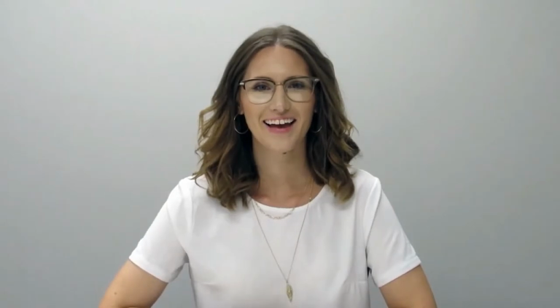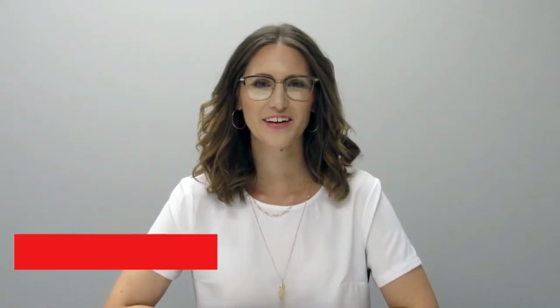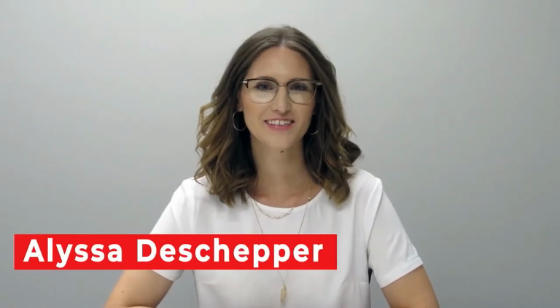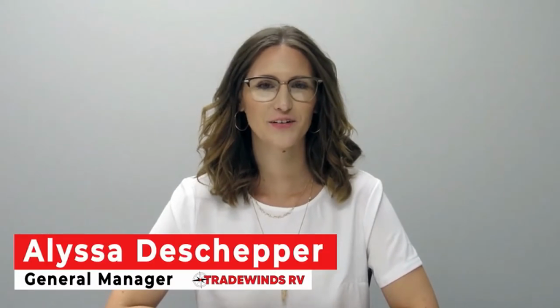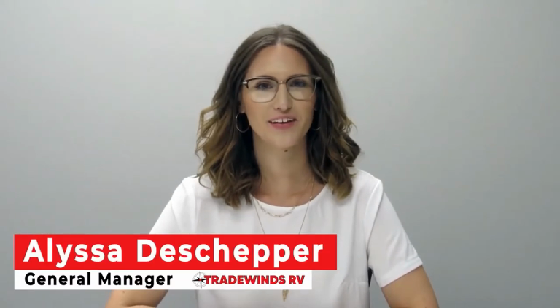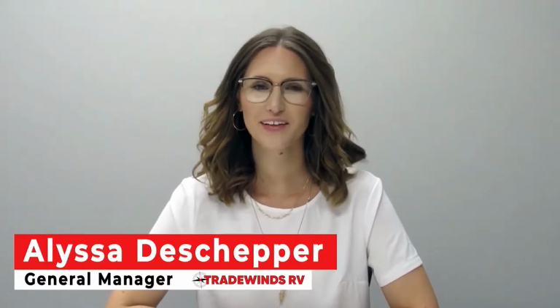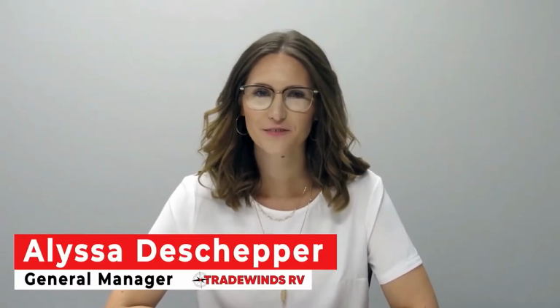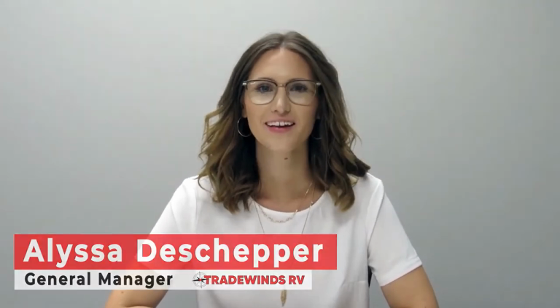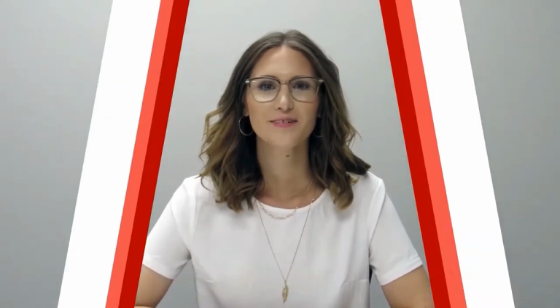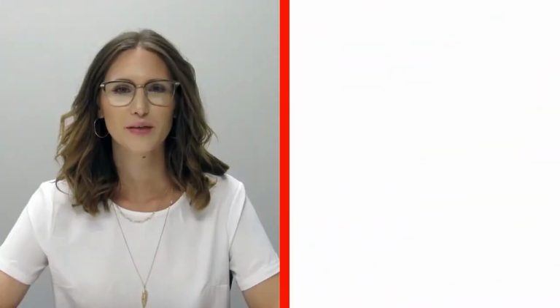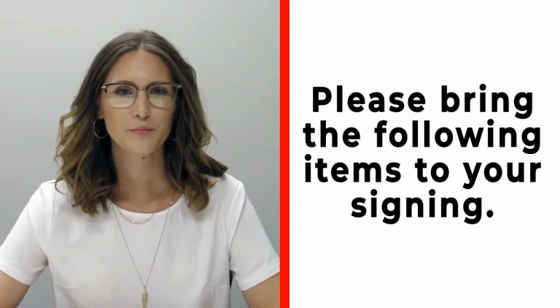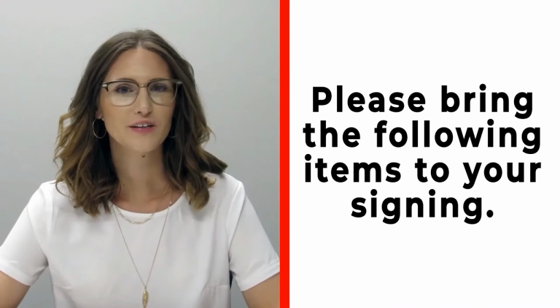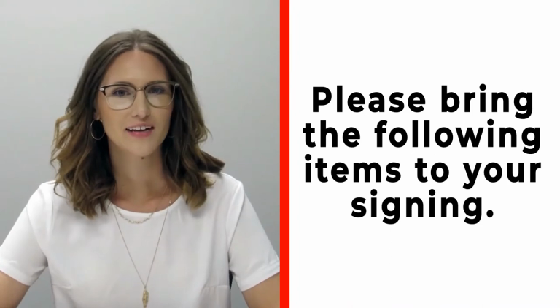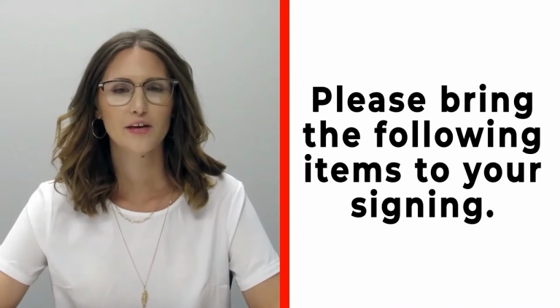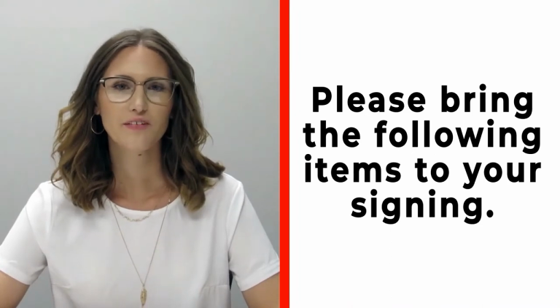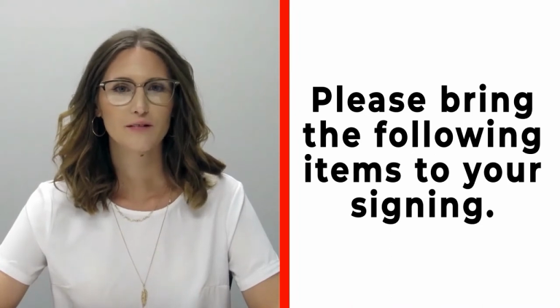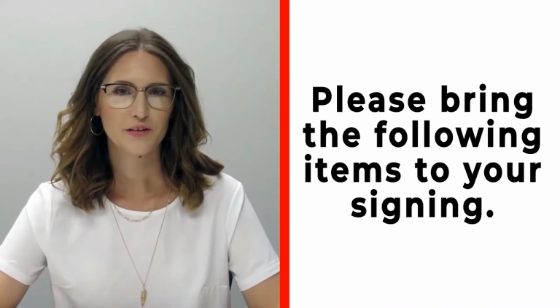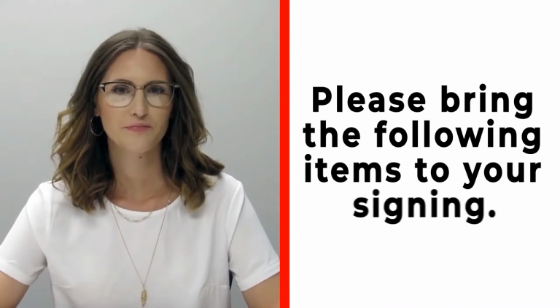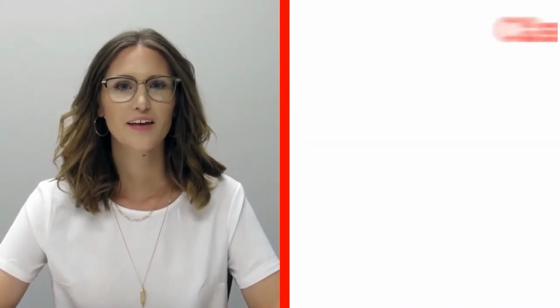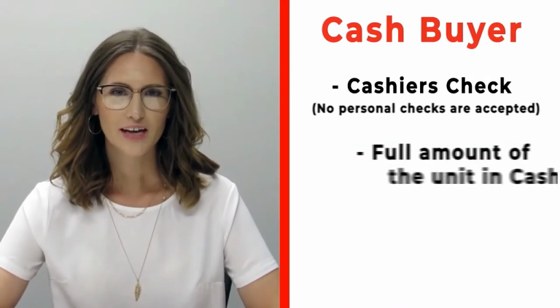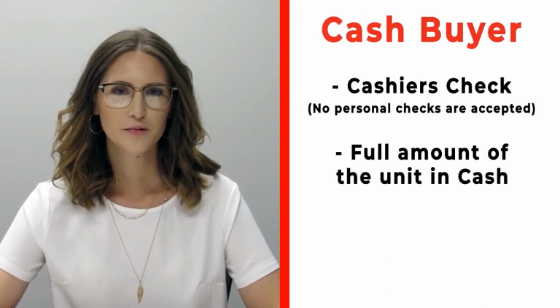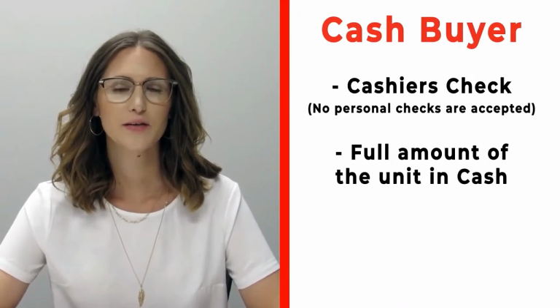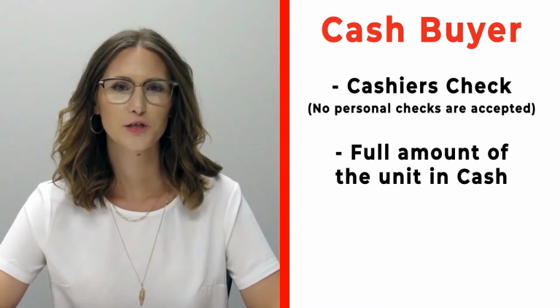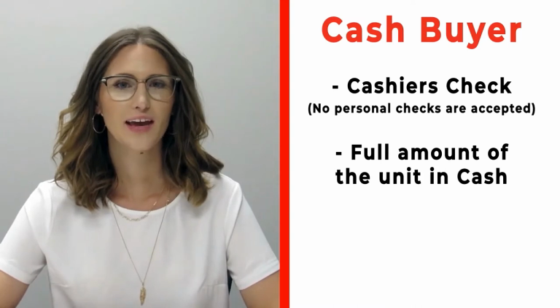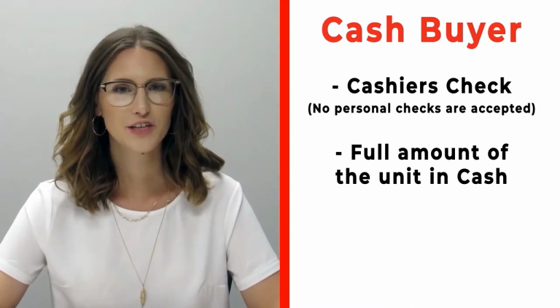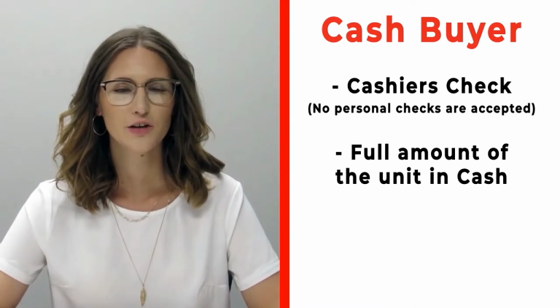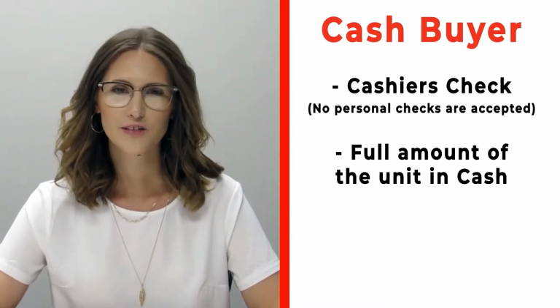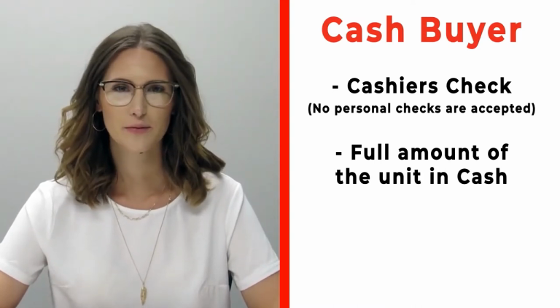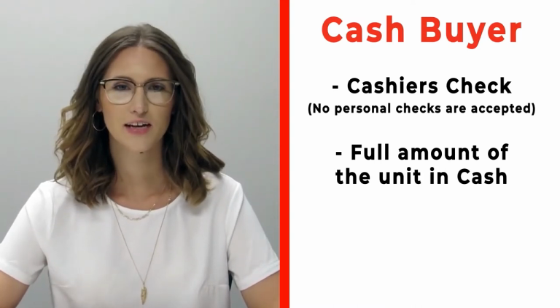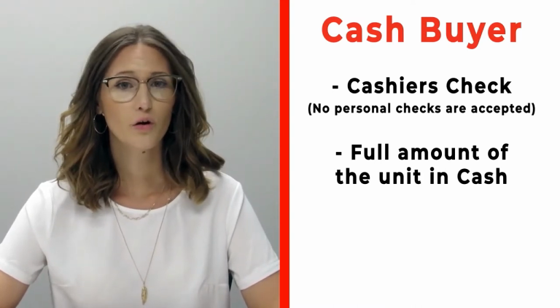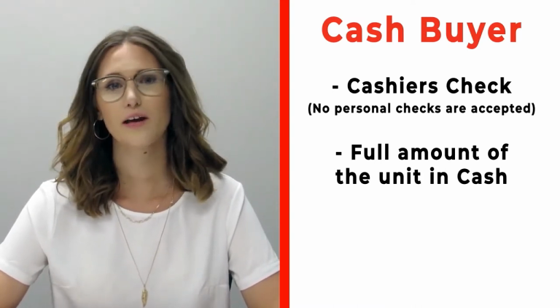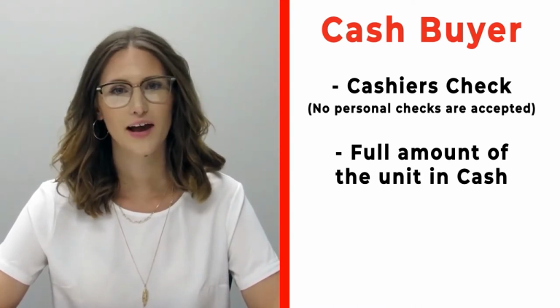Congratulations on your new RV! Please make sure before you're signing that you bring the following items with you. If you're a cash buyer, please make sure that you bring a cashier's check — no personal checks at time of signing — or you may bring actual cash.